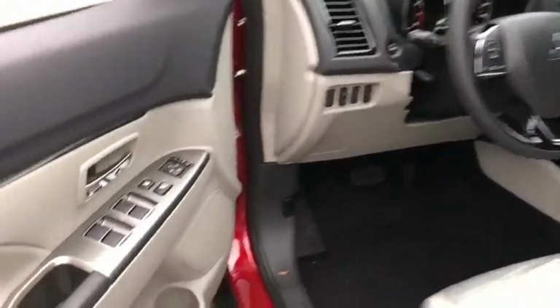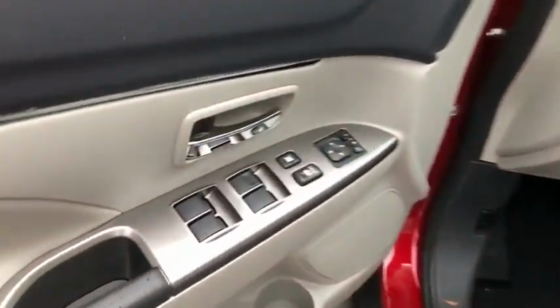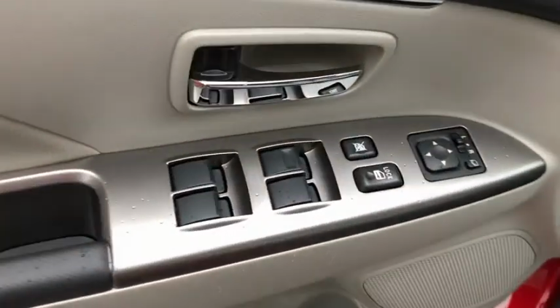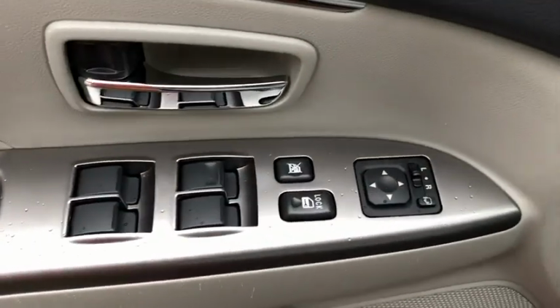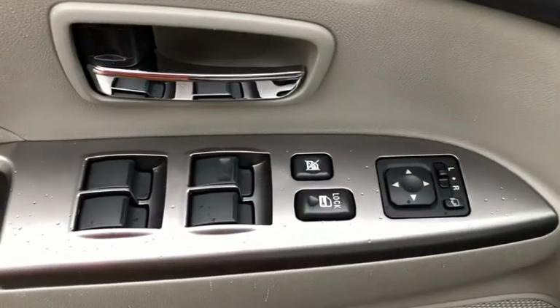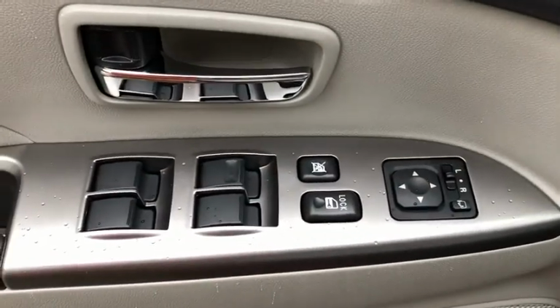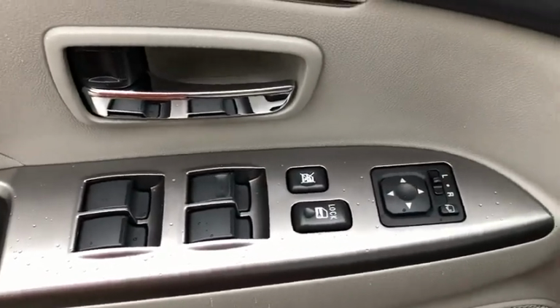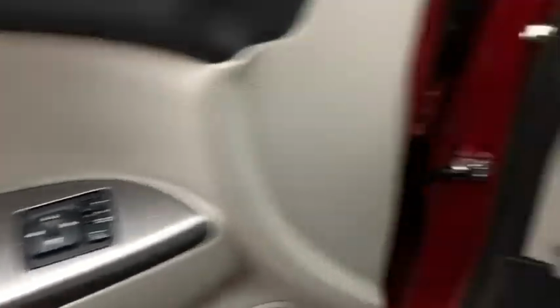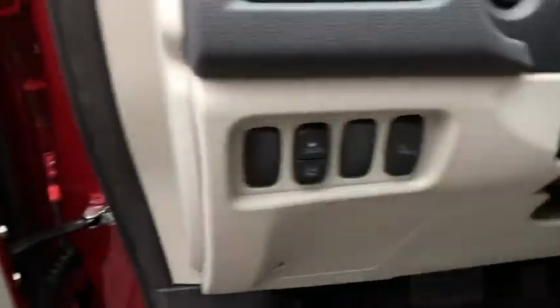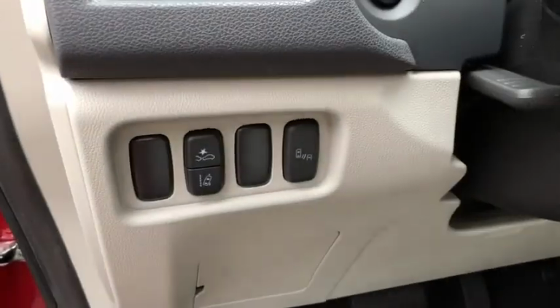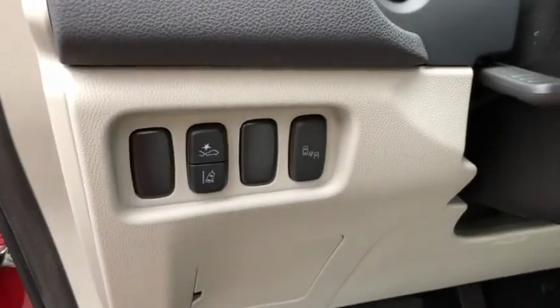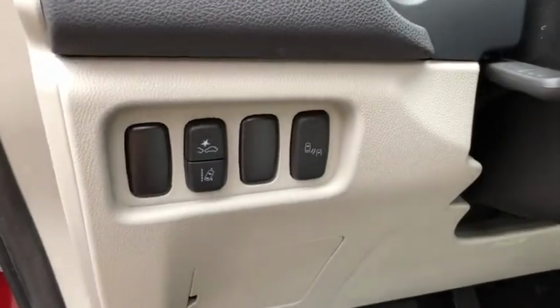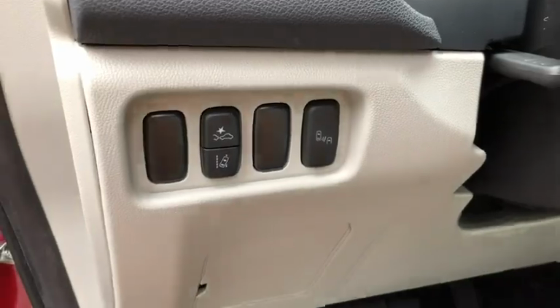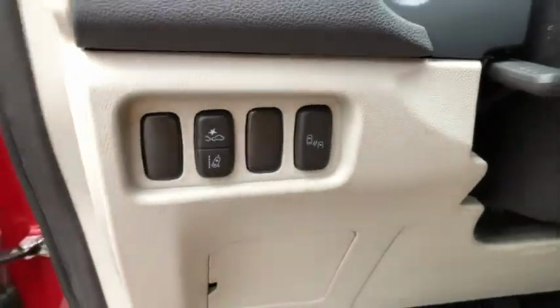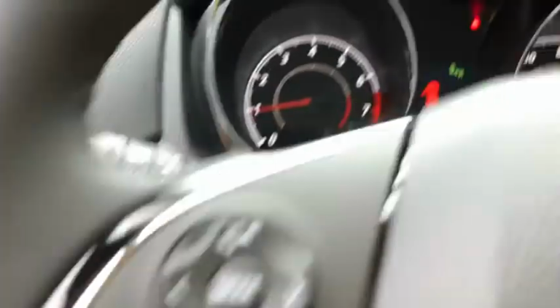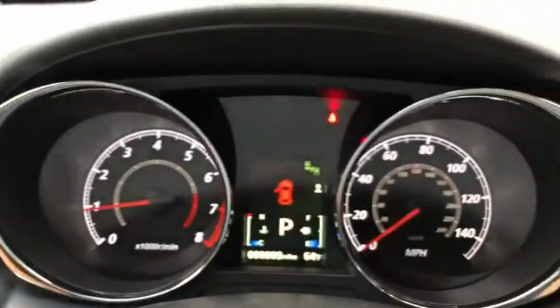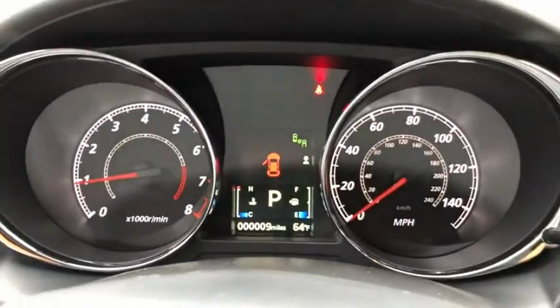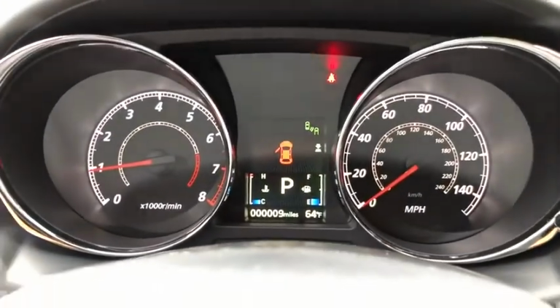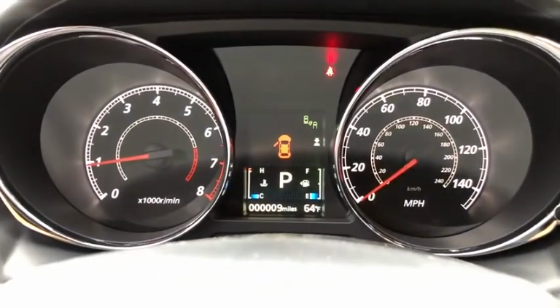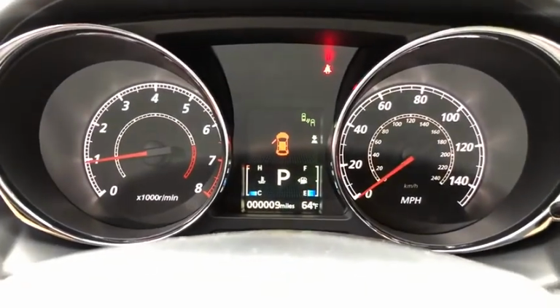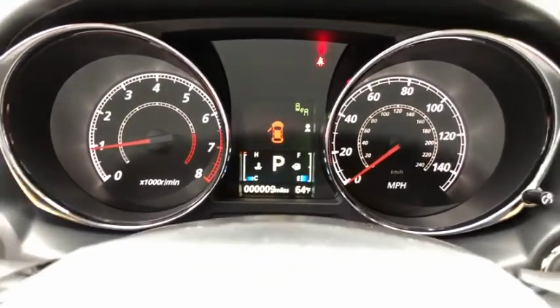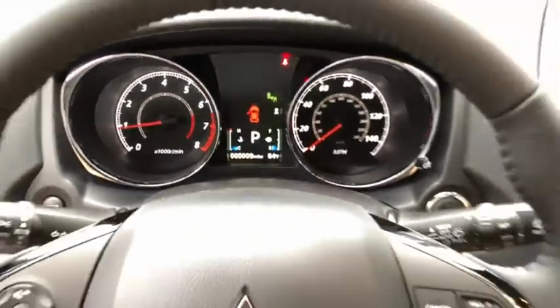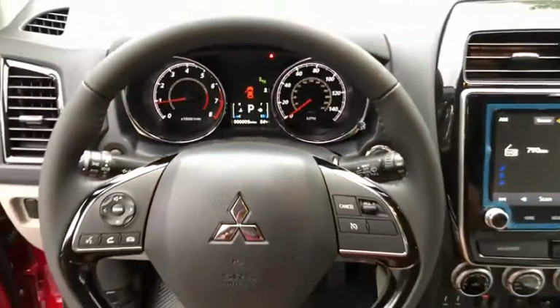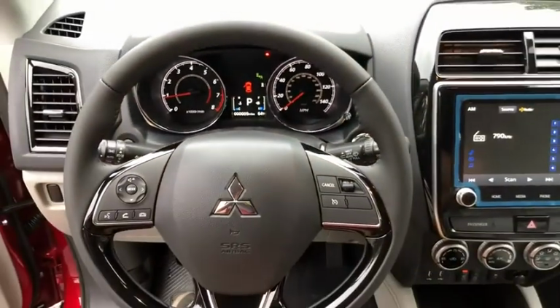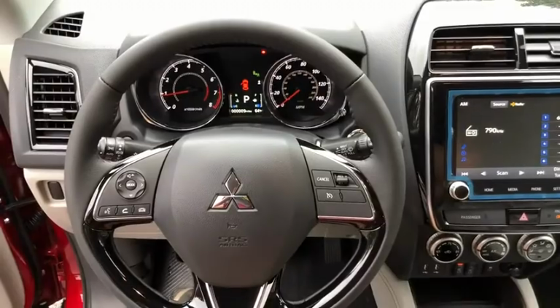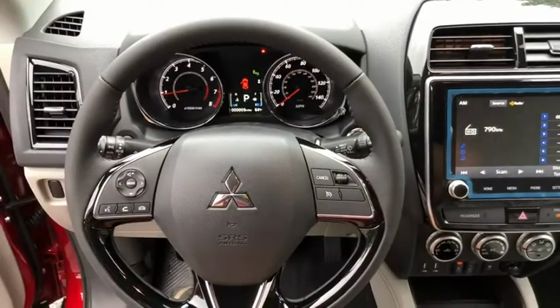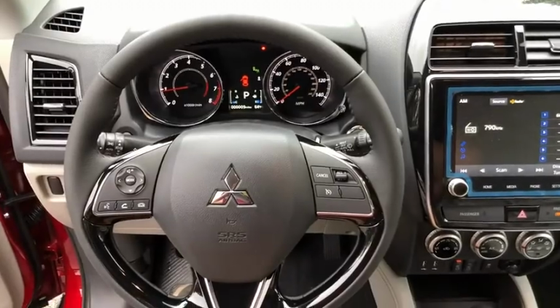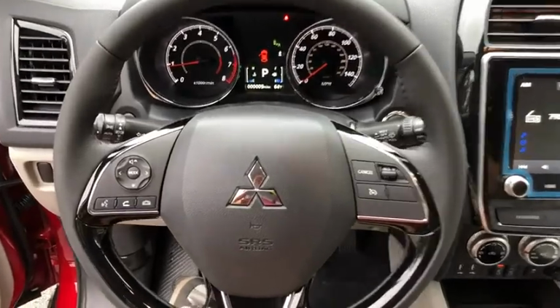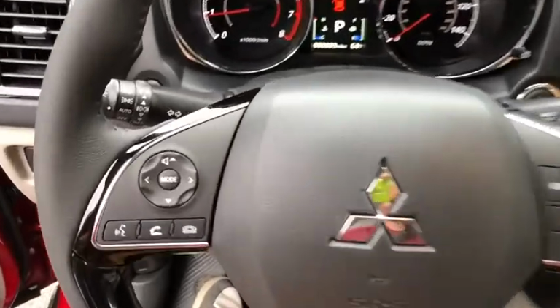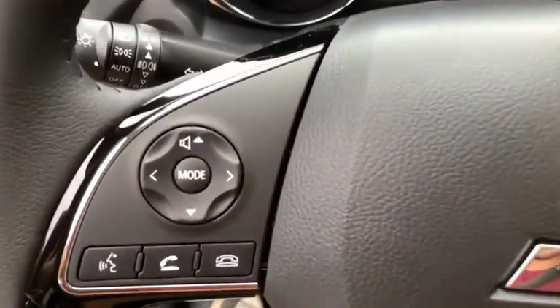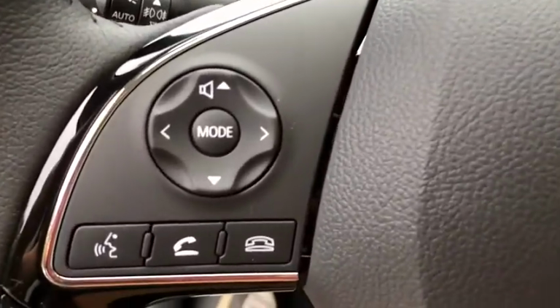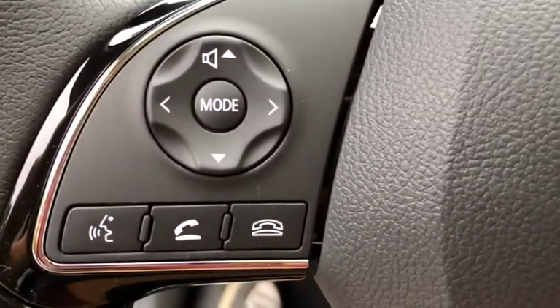Here are some of this vehicle's great options: traction control, dual airbags, power steering, four-wheel disc brakes, trip computer, fog lights, security system, heated front seats, electronic stability control.